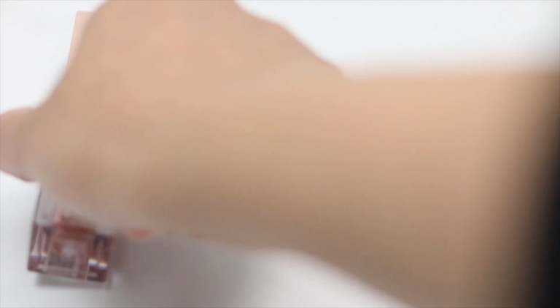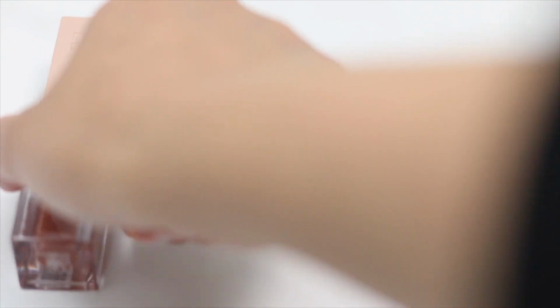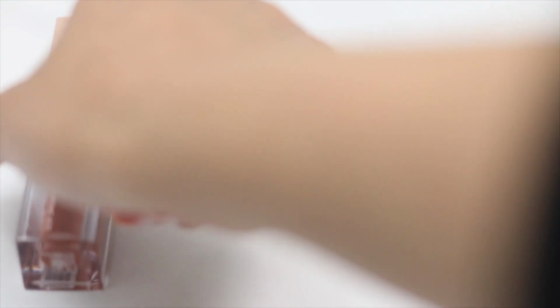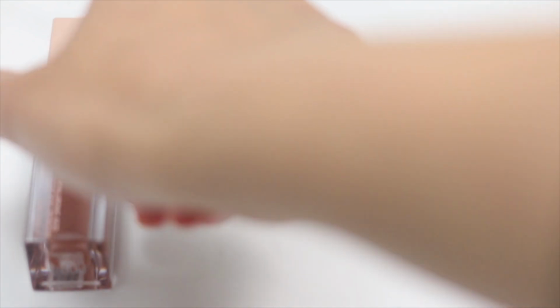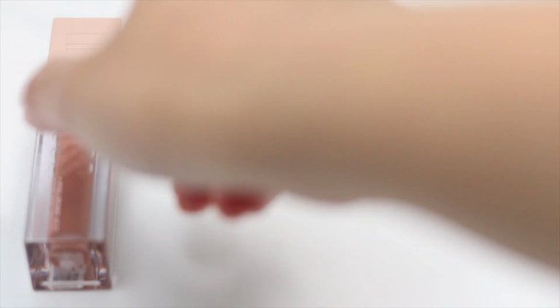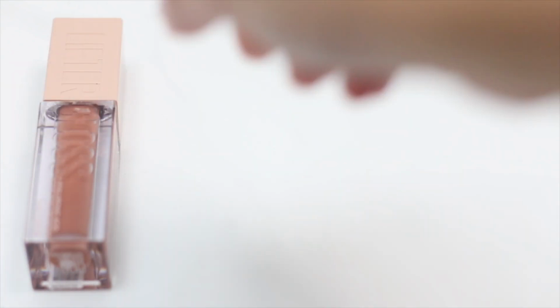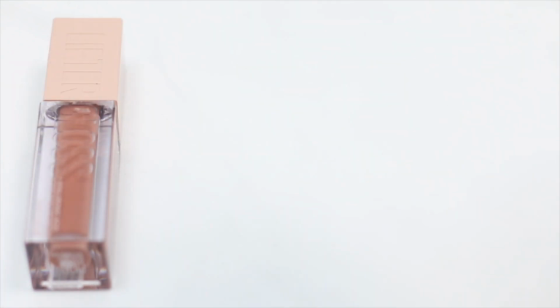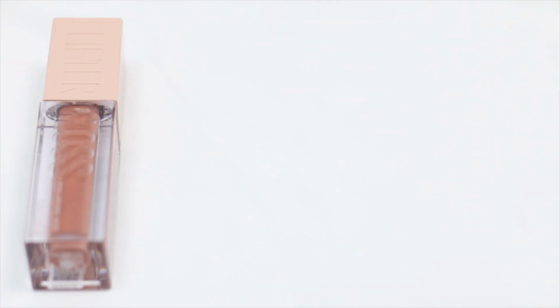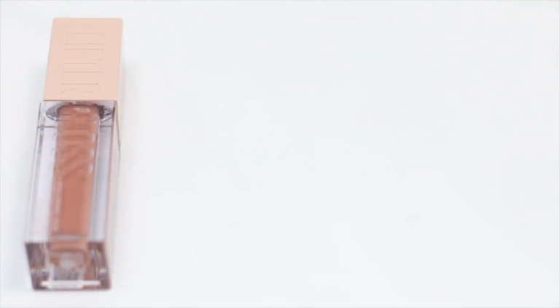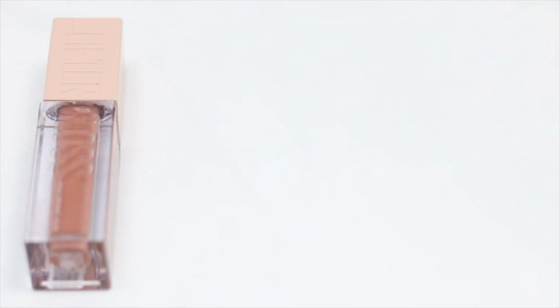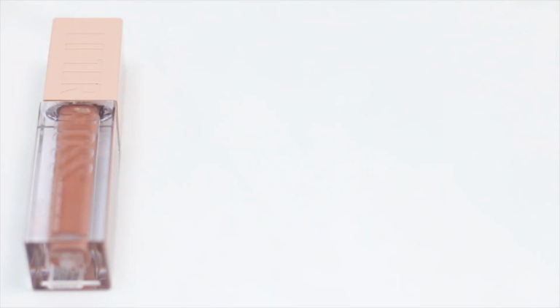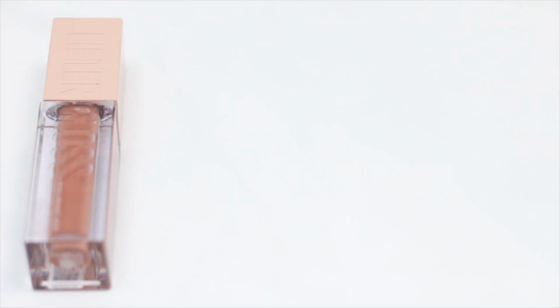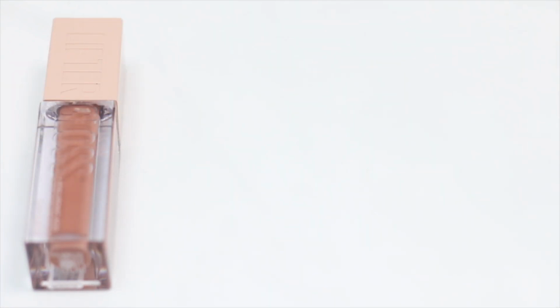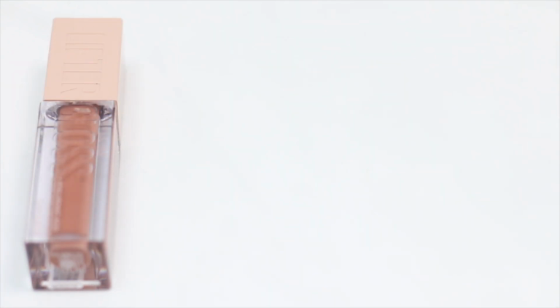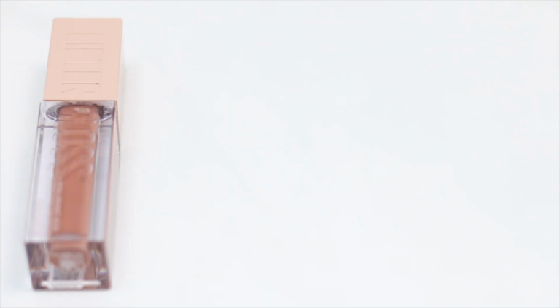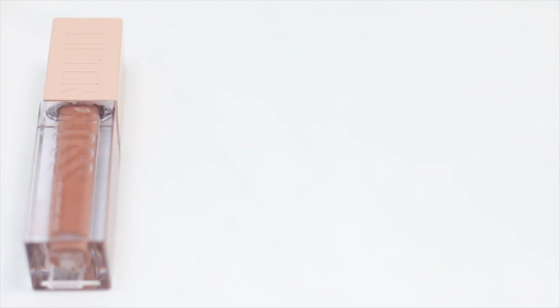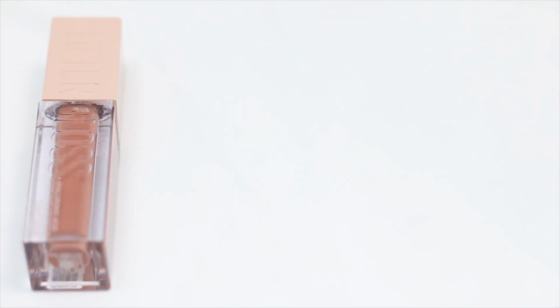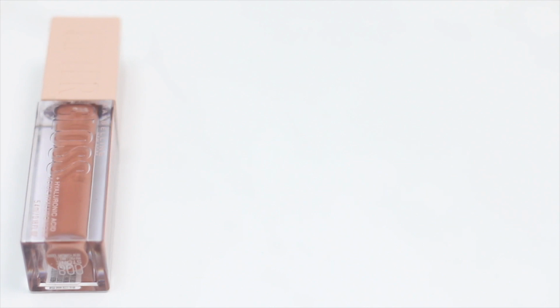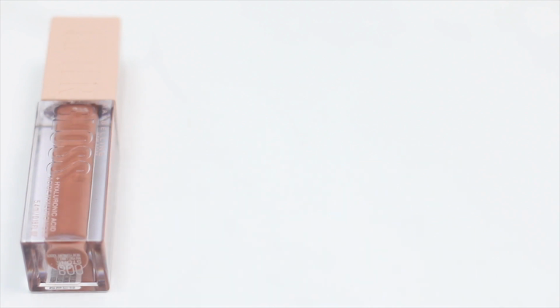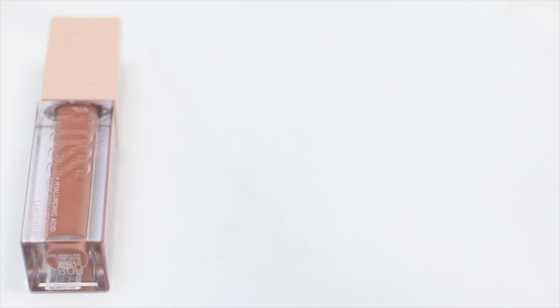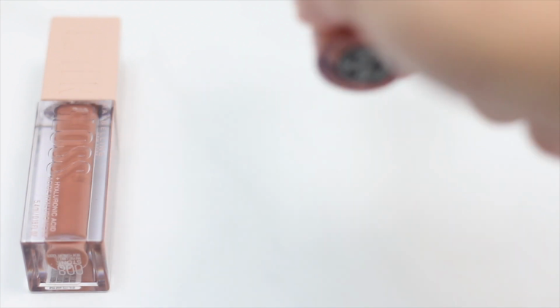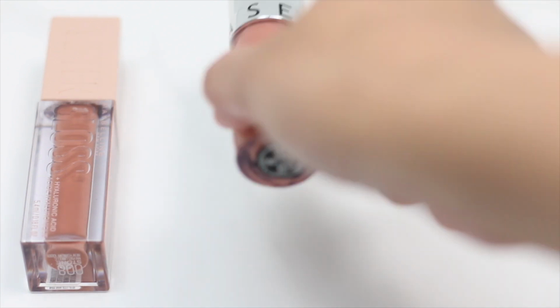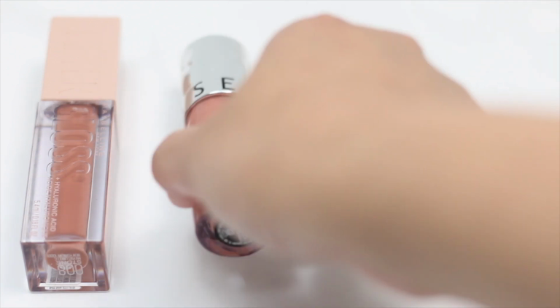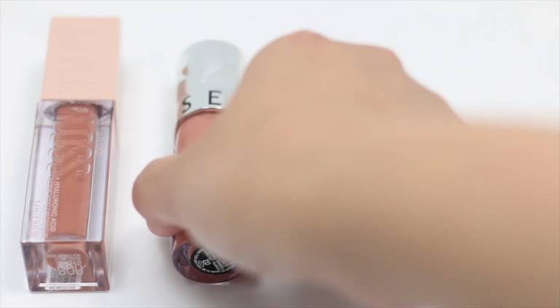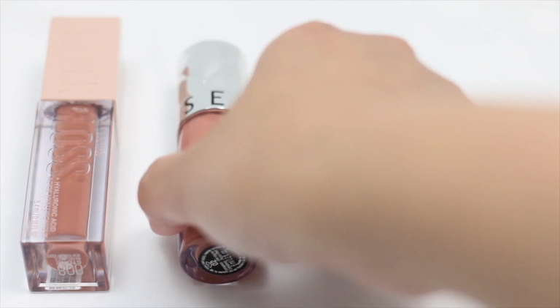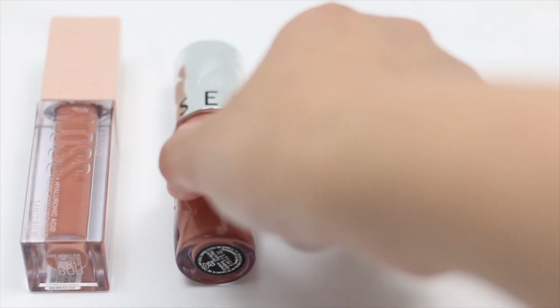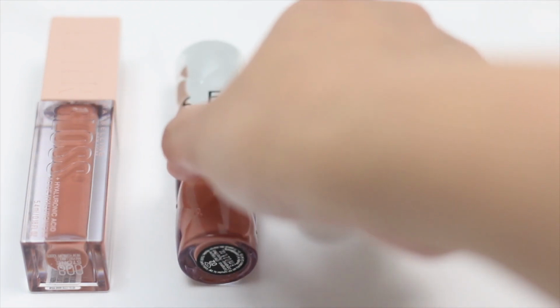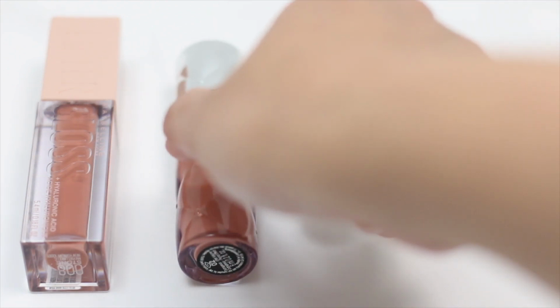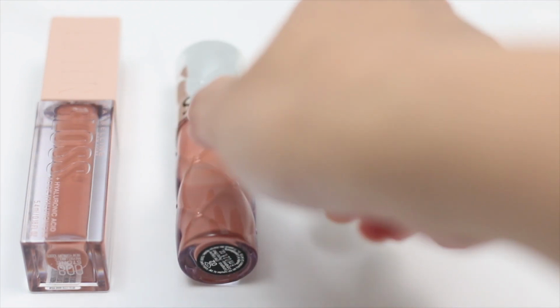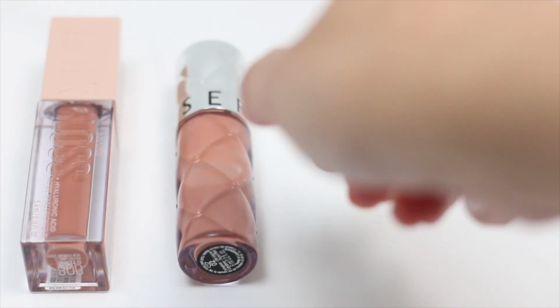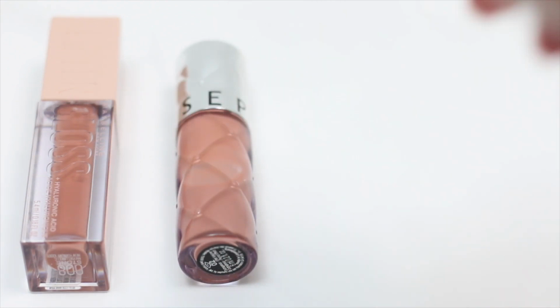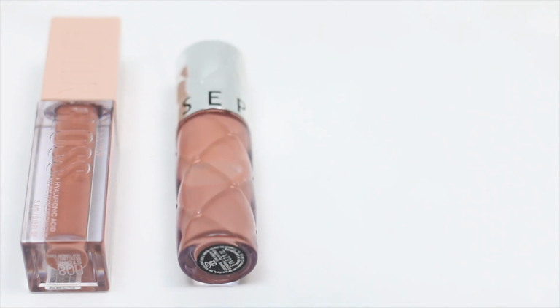Hey dolls! Today is such an exciting day because this past few days, I have been testing out plumping lip gloss from different price ranges to see which one is really worth it.